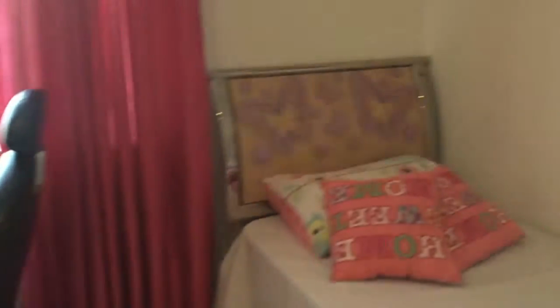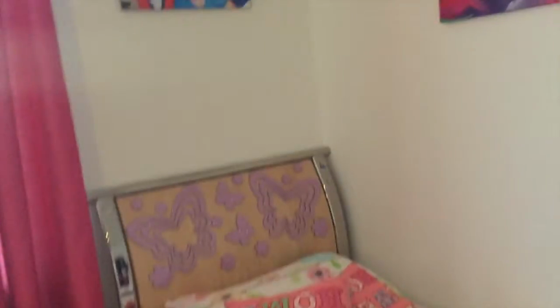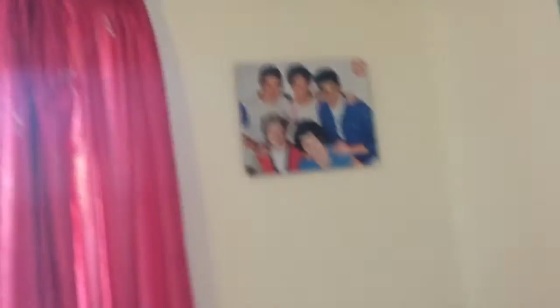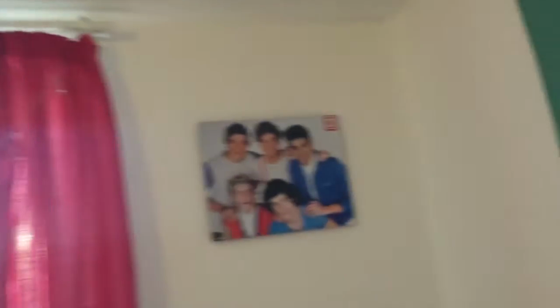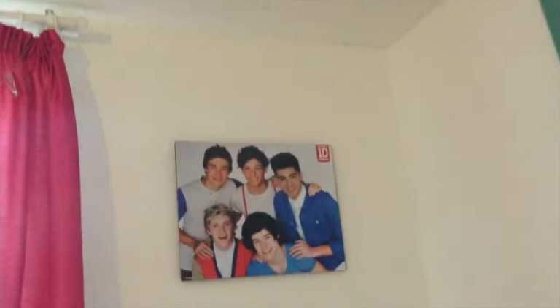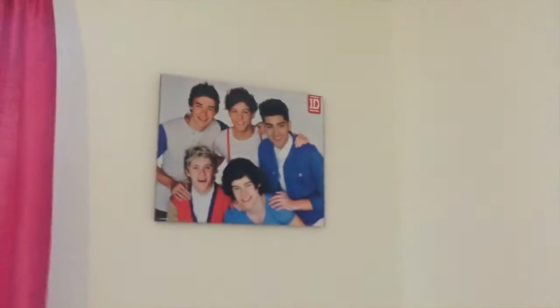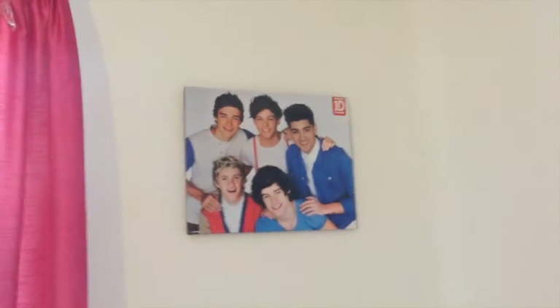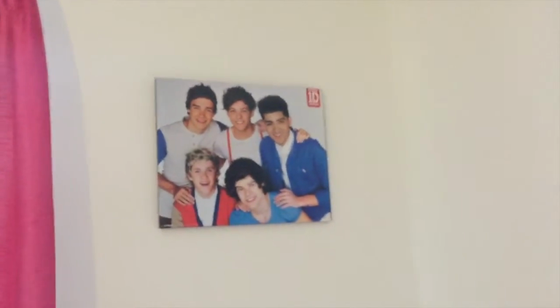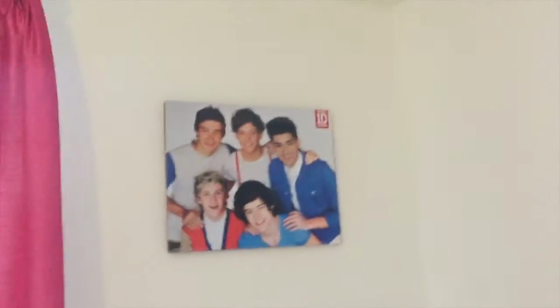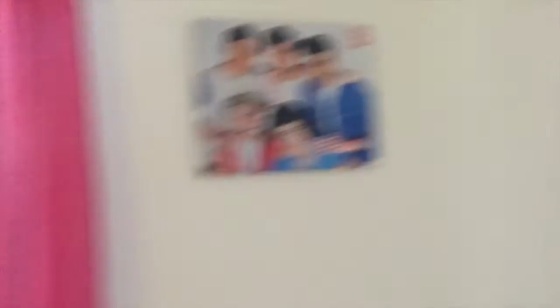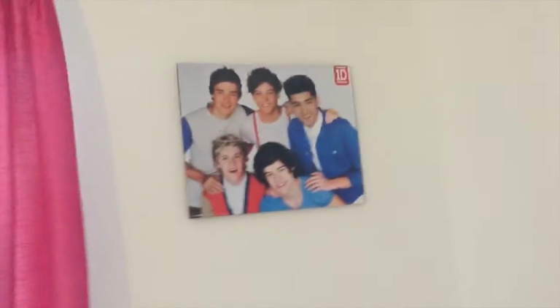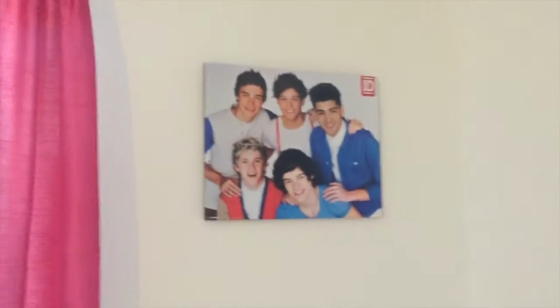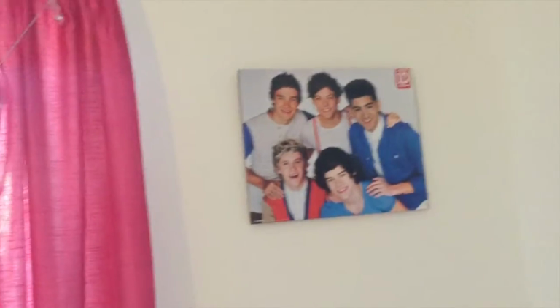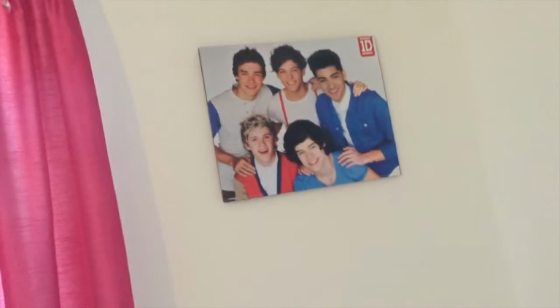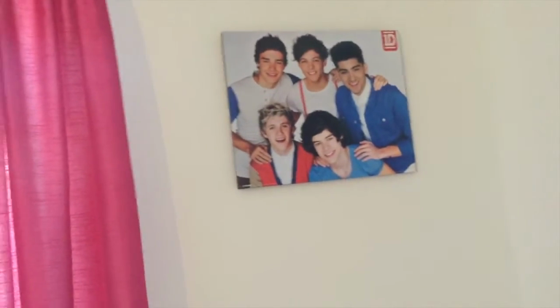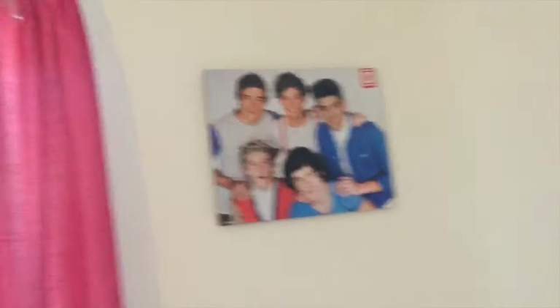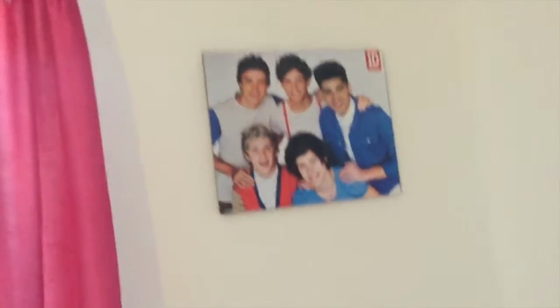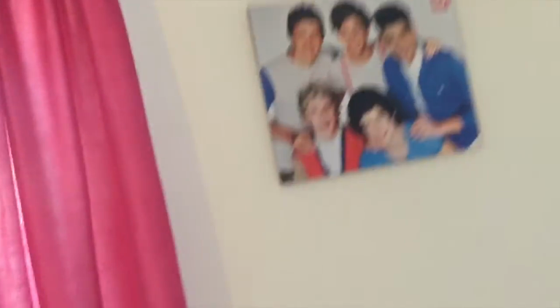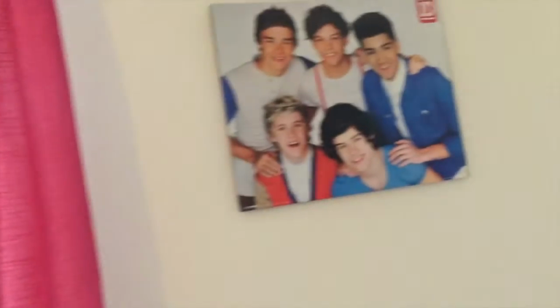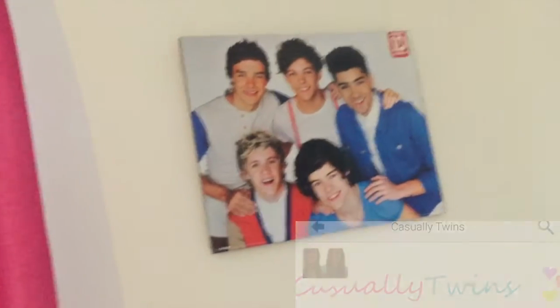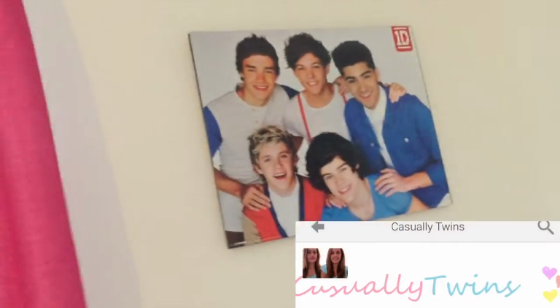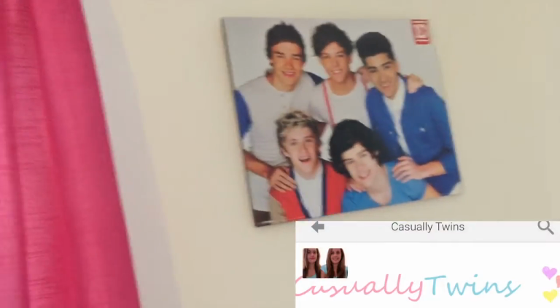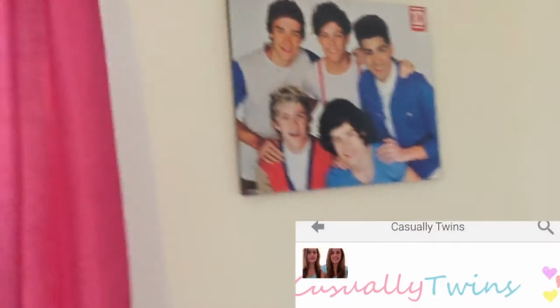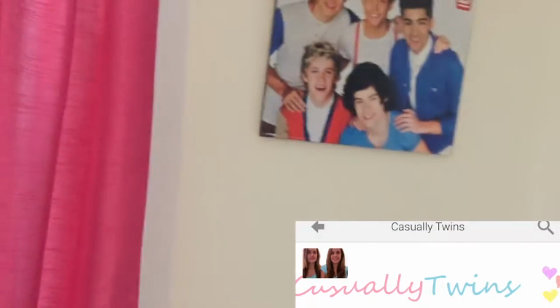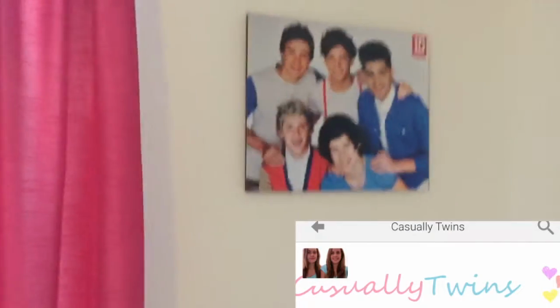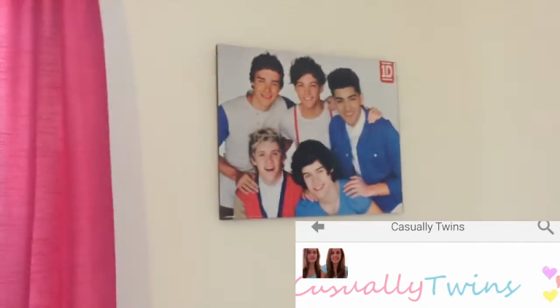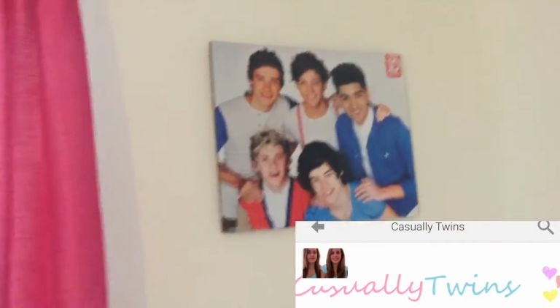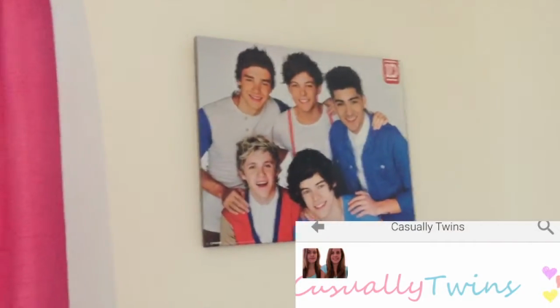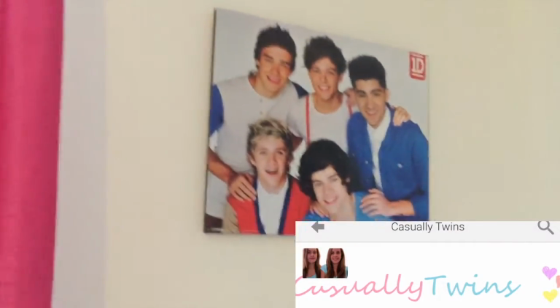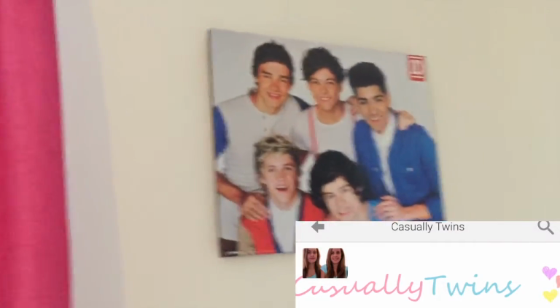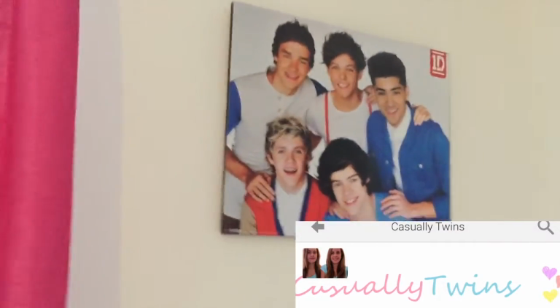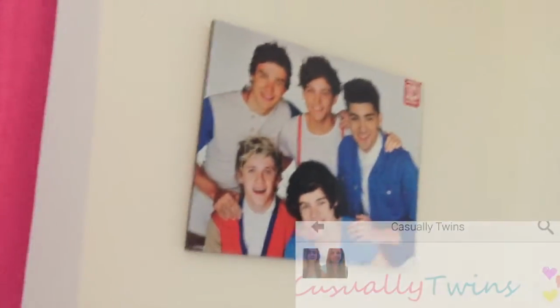Also above my bed - I've already told you this in my original room tour - I have a One Direction photo frame and this was from Casually Twins, it was a Christmas present and I love it so much. It's so nice and I just love it a lot.